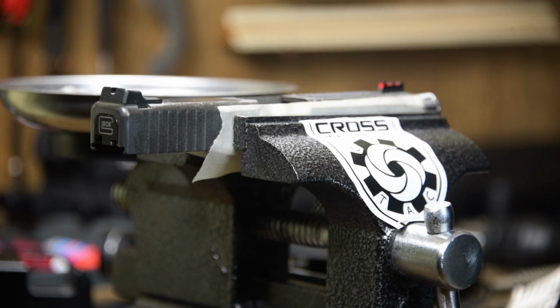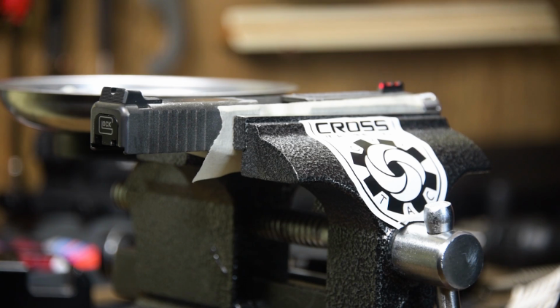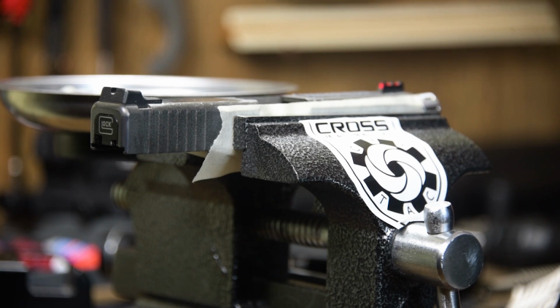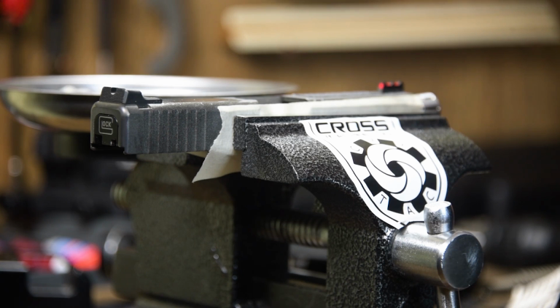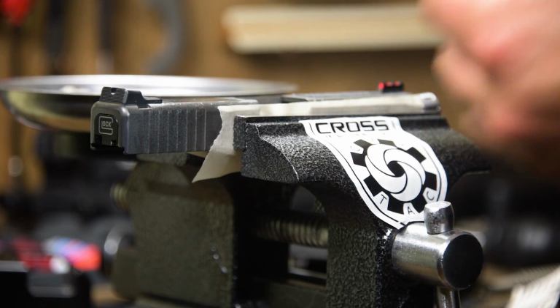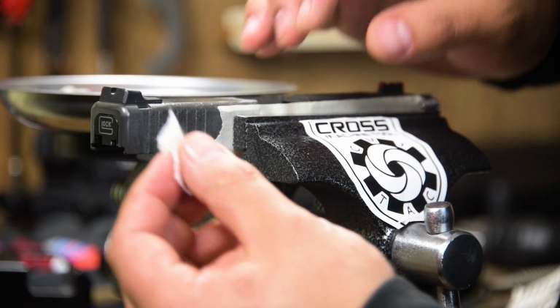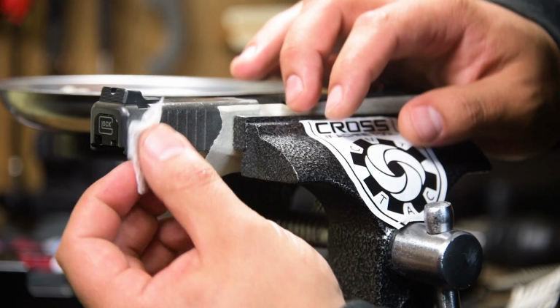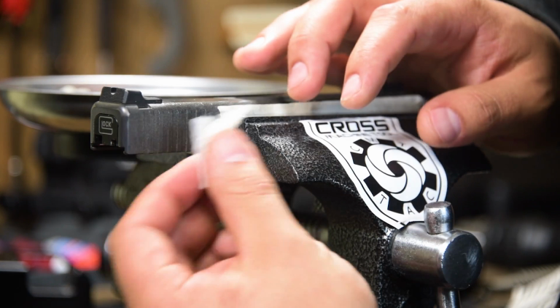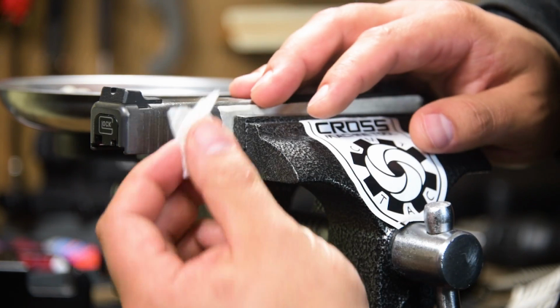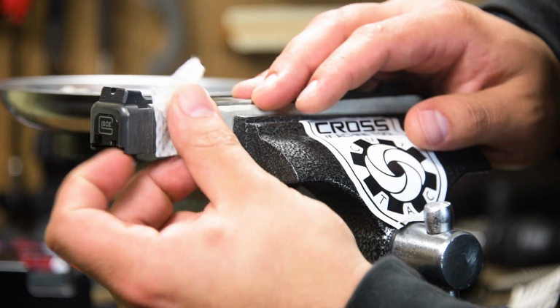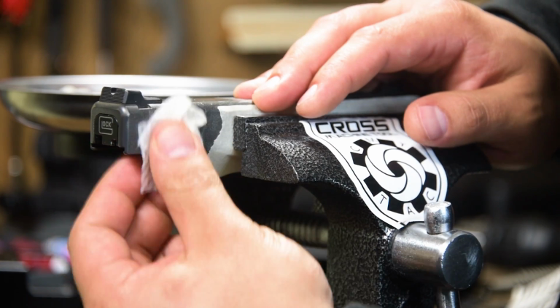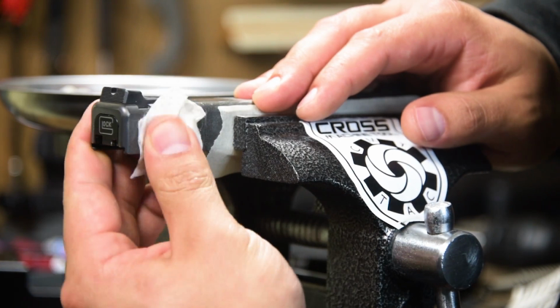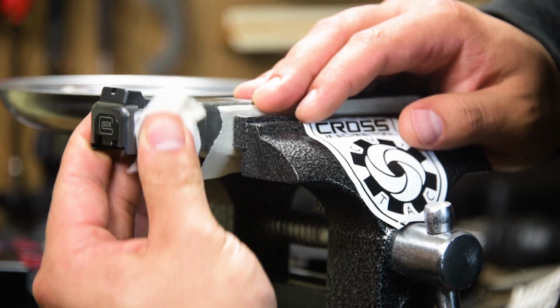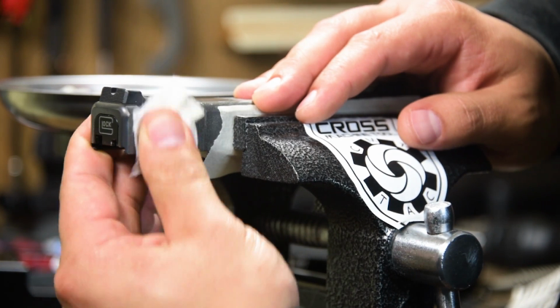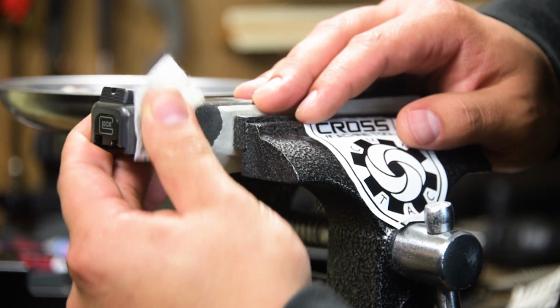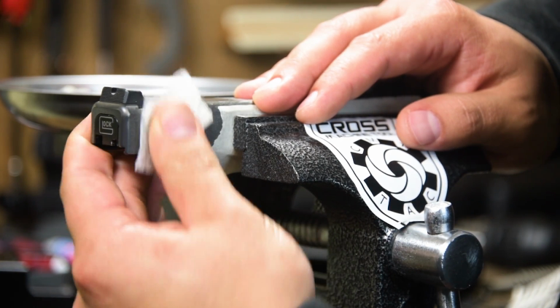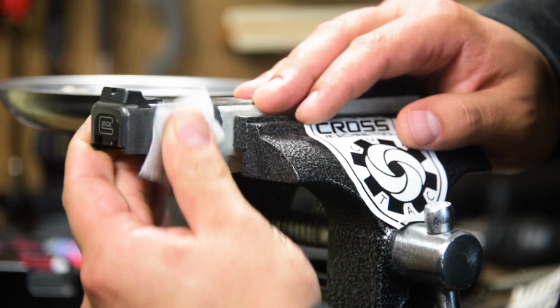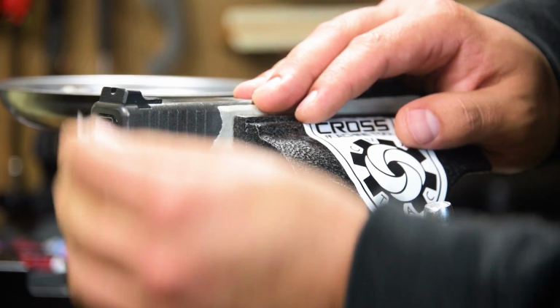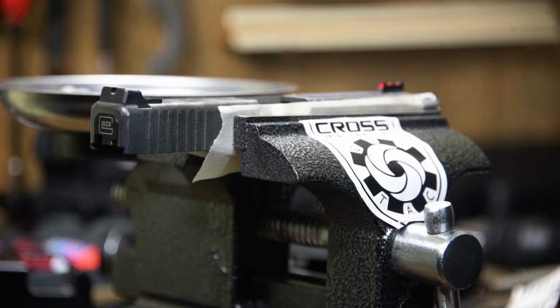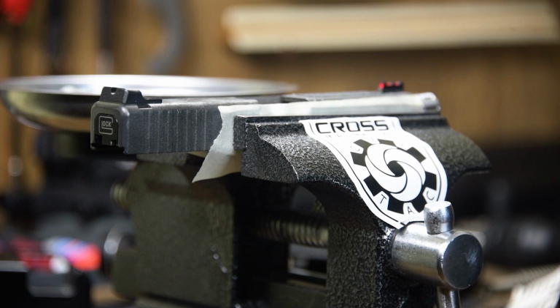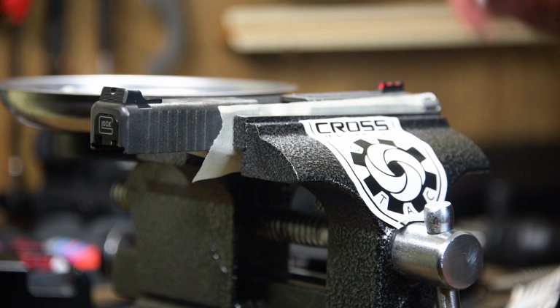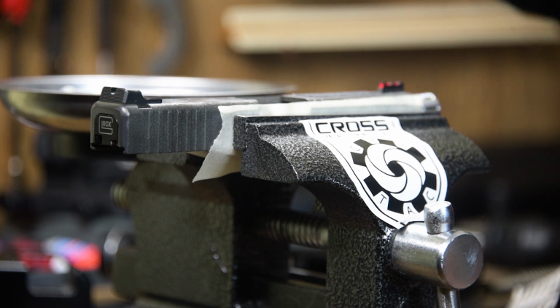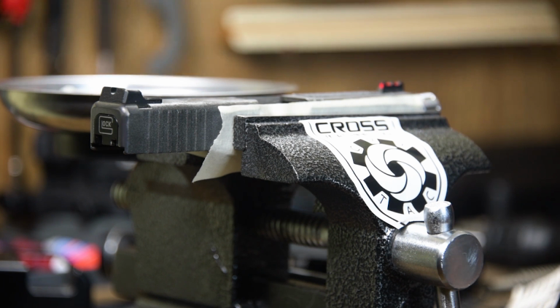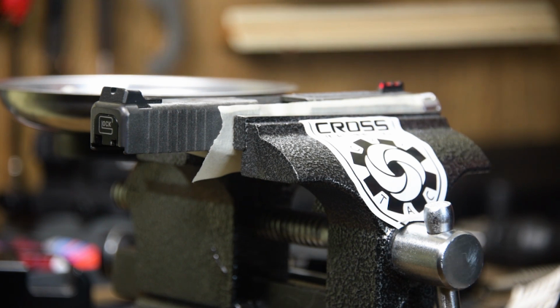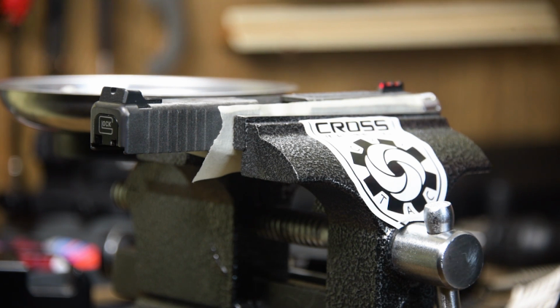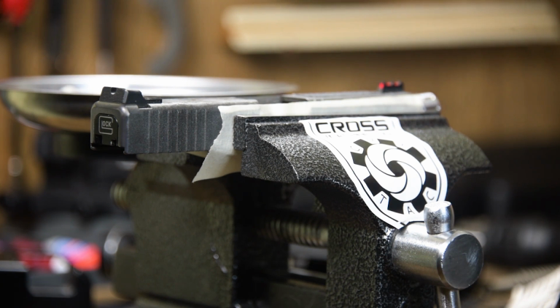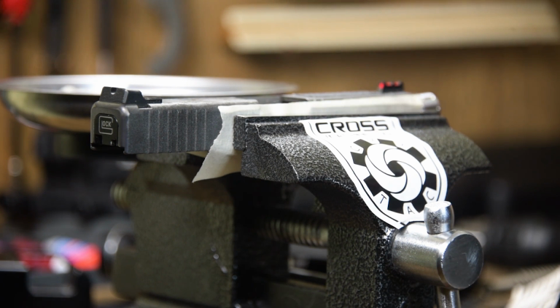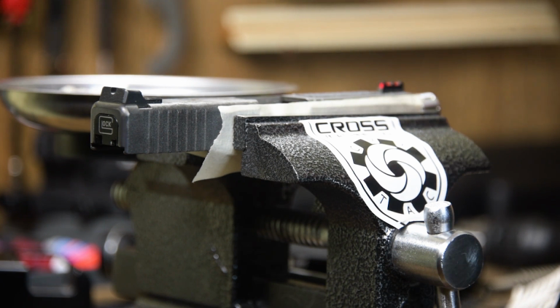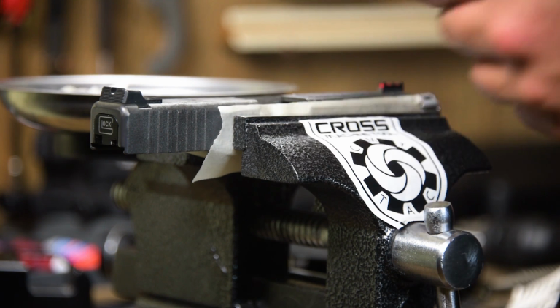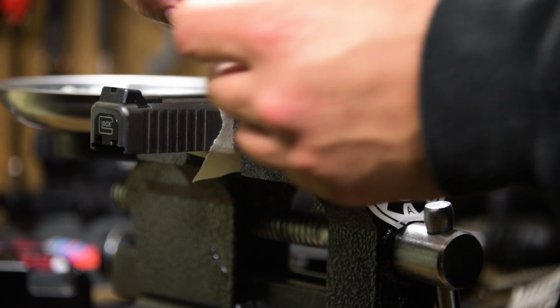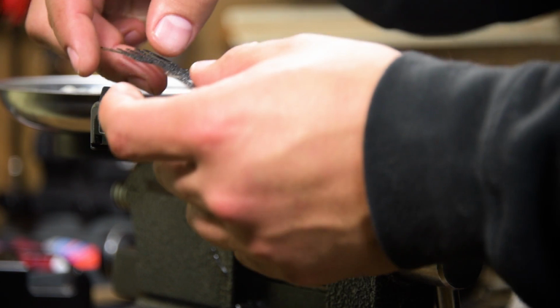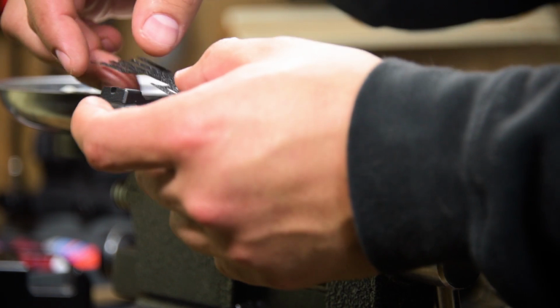It's not going to hurt your finish, it's not going to hurt anything. Everything will be fine. Now we're going to go ahead and let that dry, and then we're going to install the Arachne Grip.